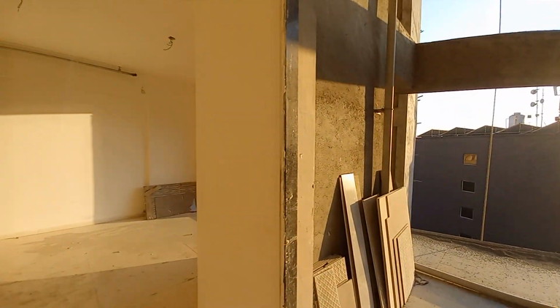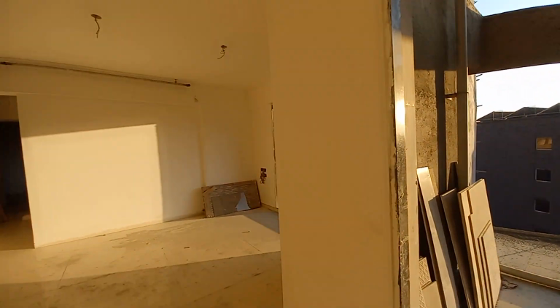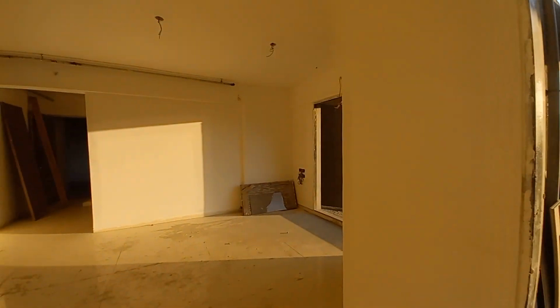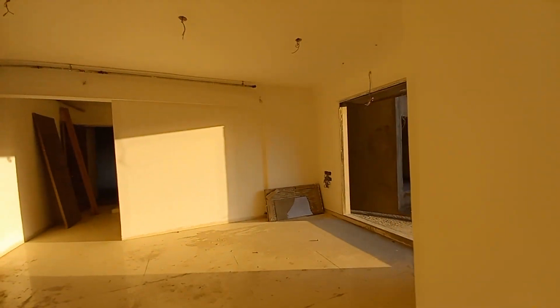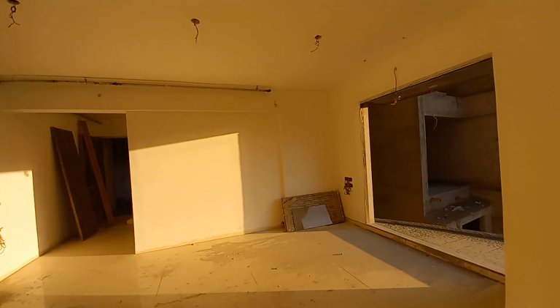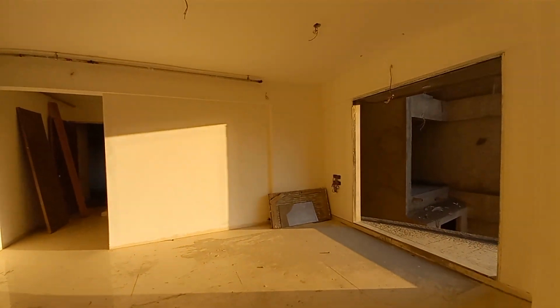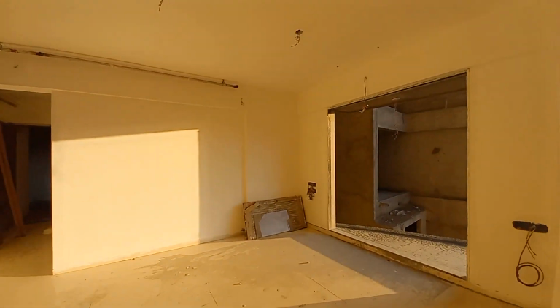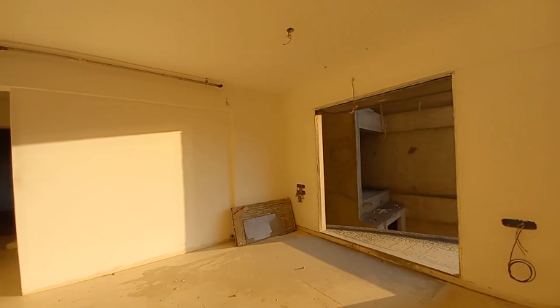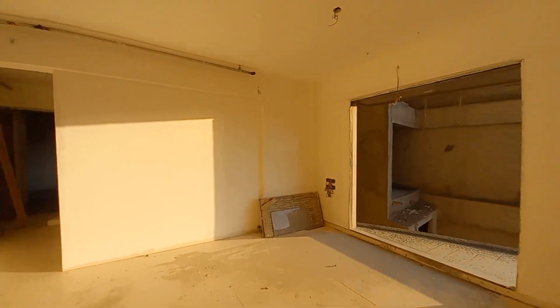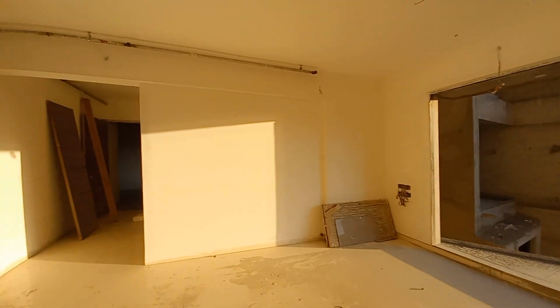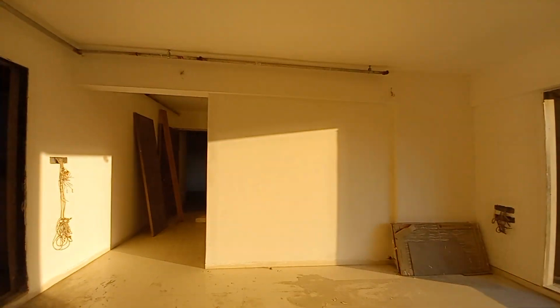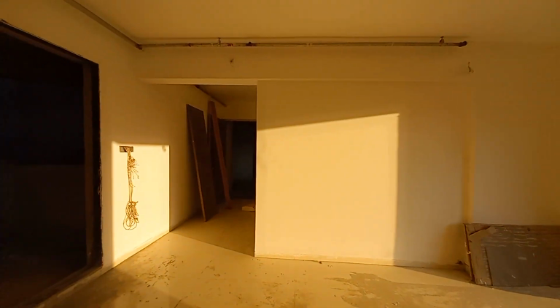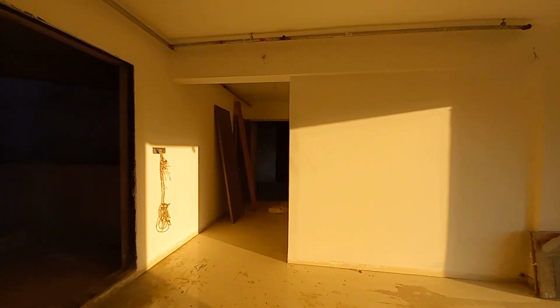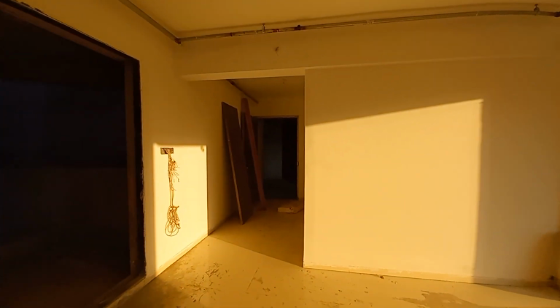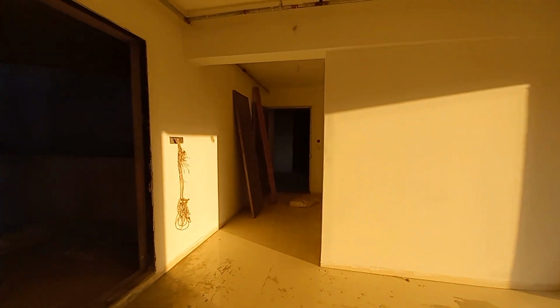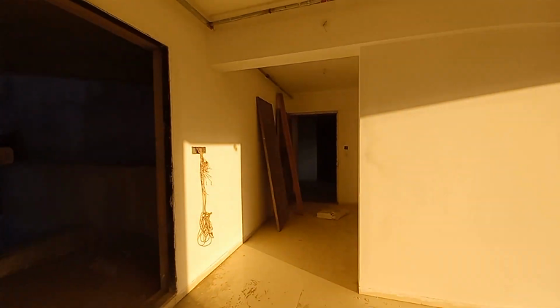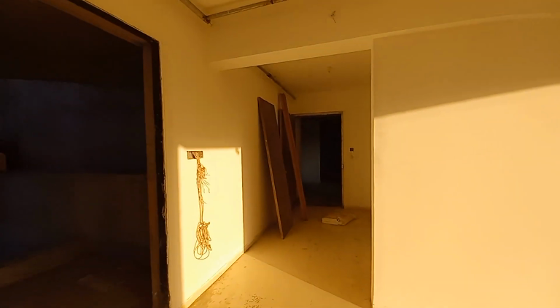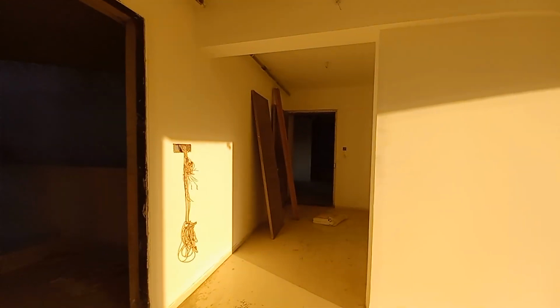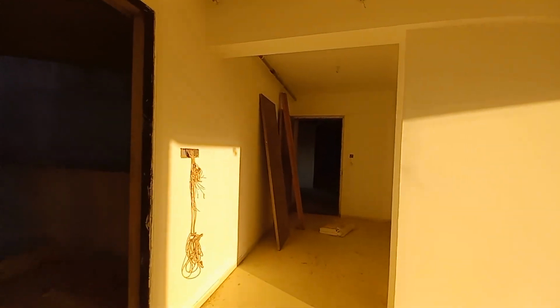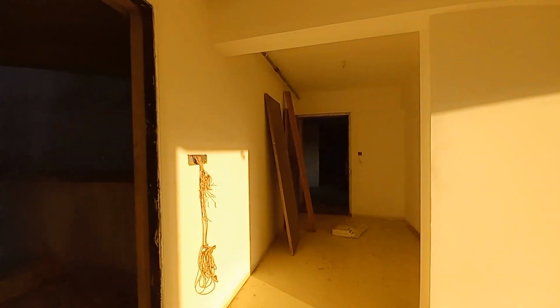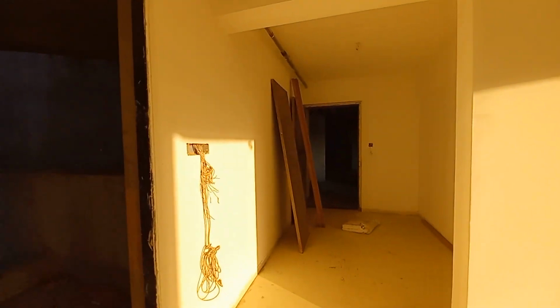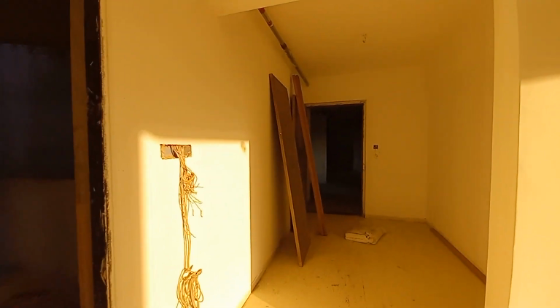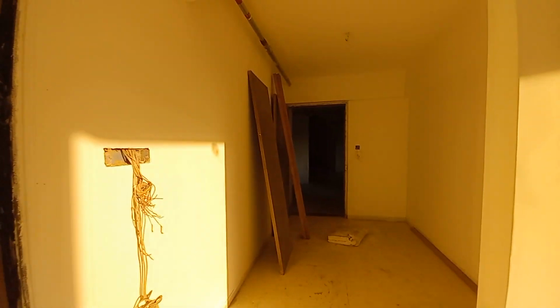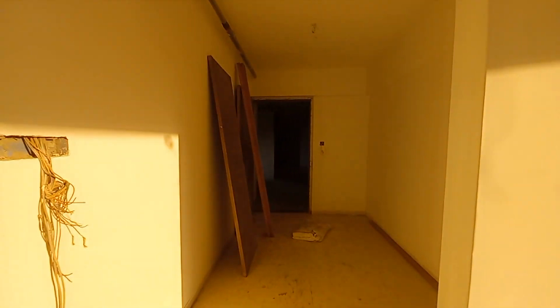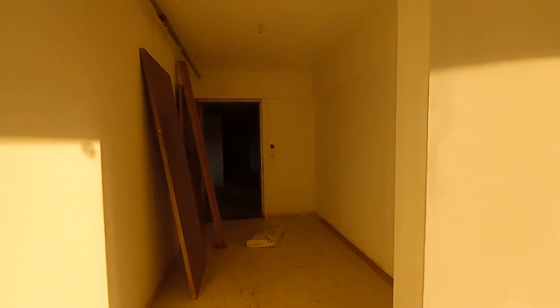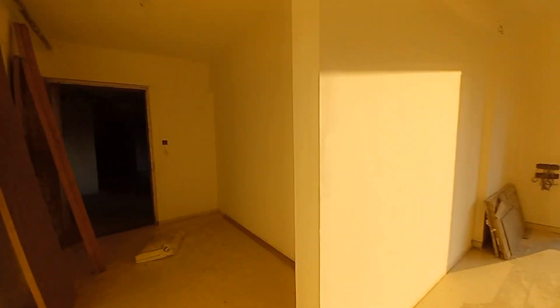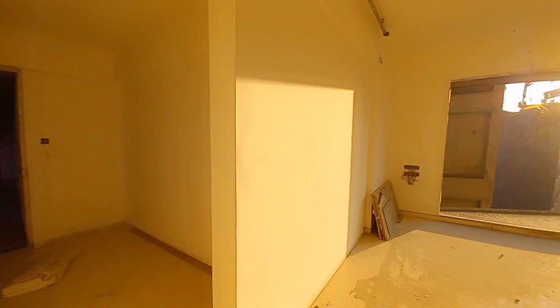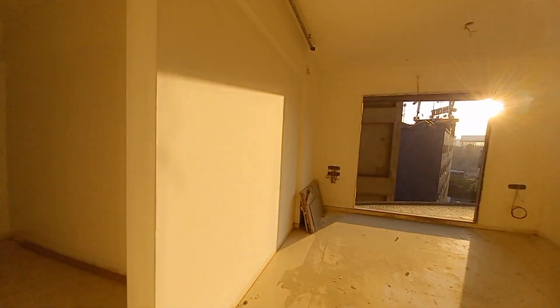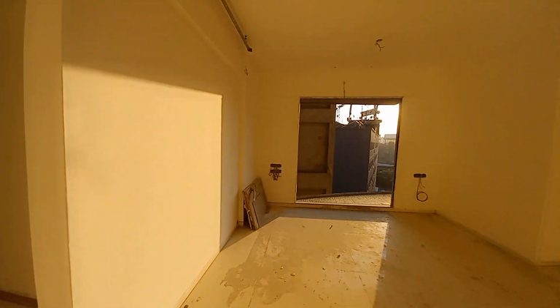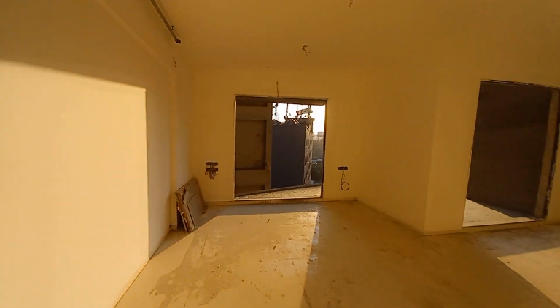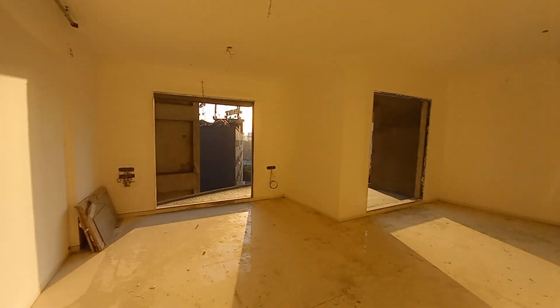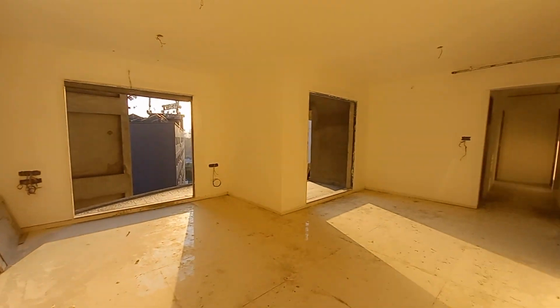So this is a 3 BHK, 1500 square feet carpet area flat with a spiral balcony space, located in the prime locality of Wakad — Bhumkar Chok — an on-road project. Hope you liked this. Thanks for watching.